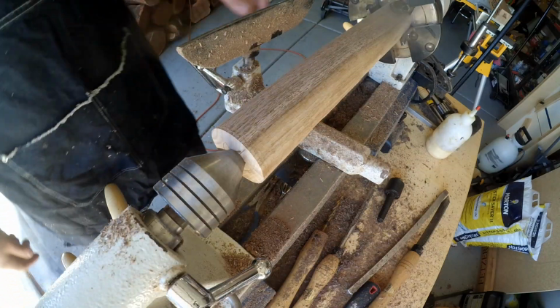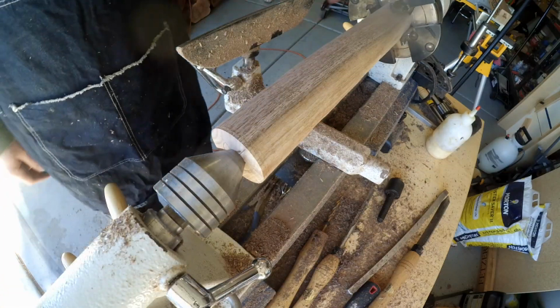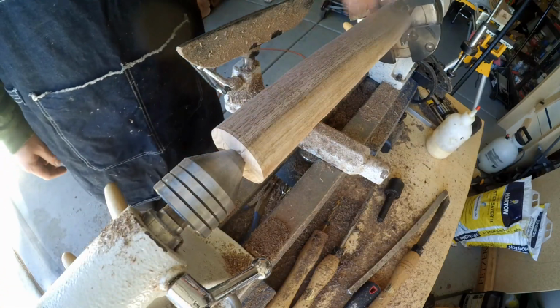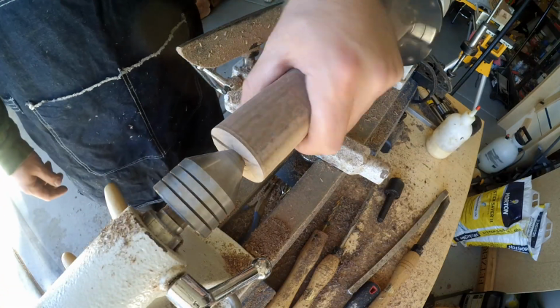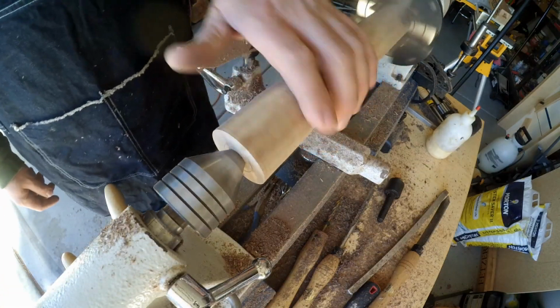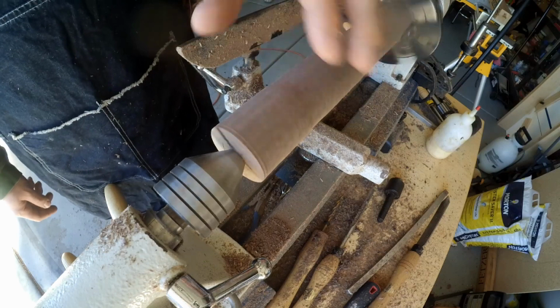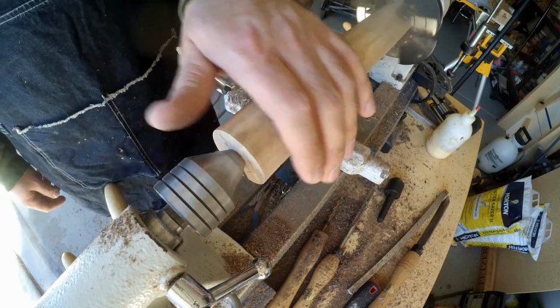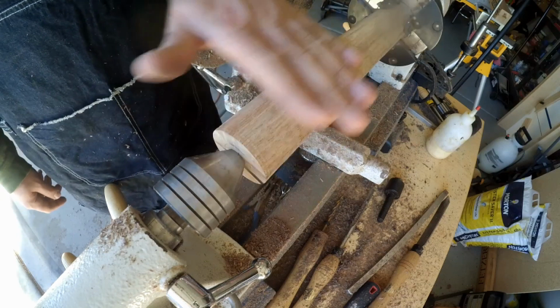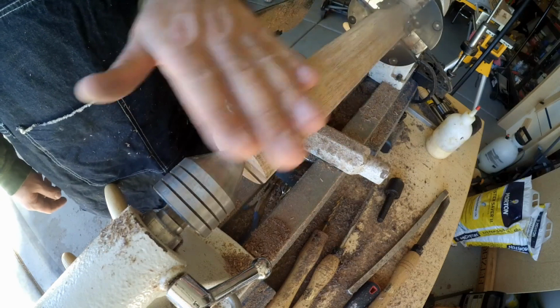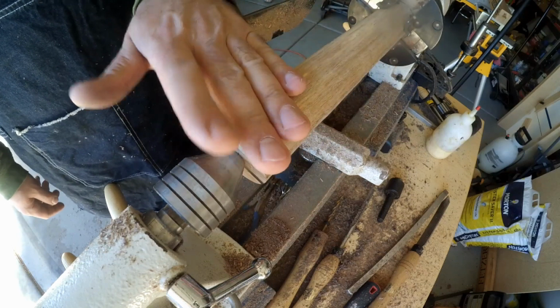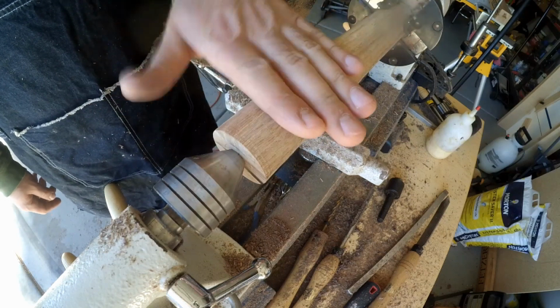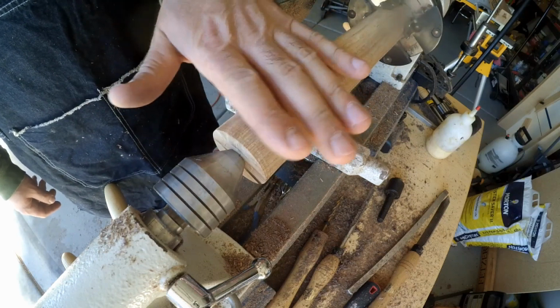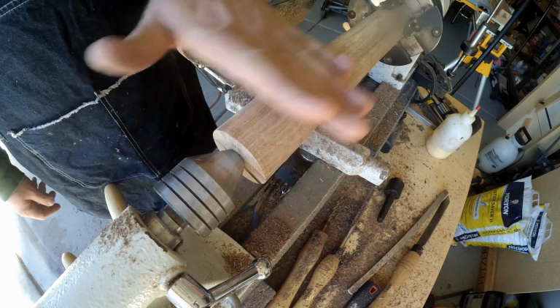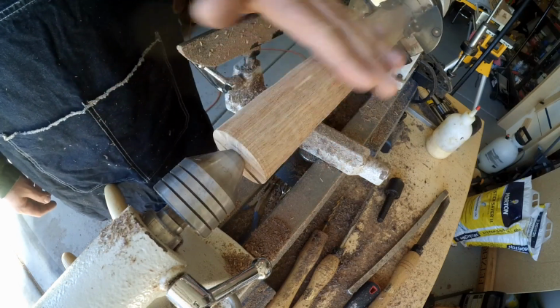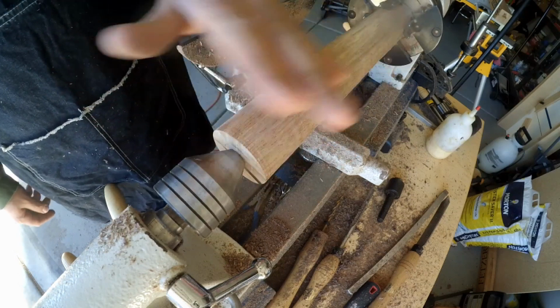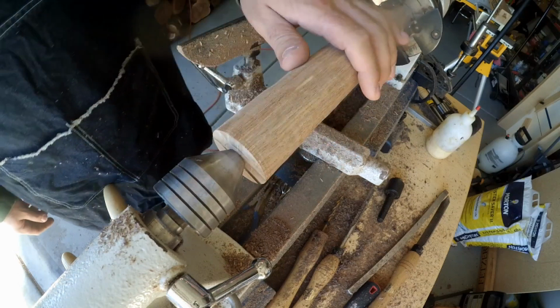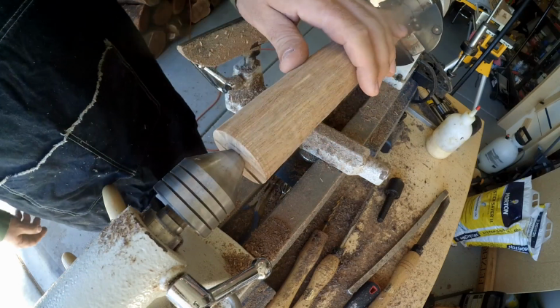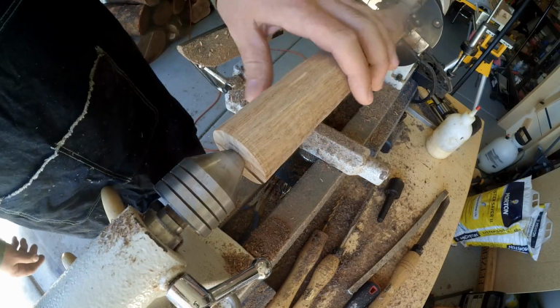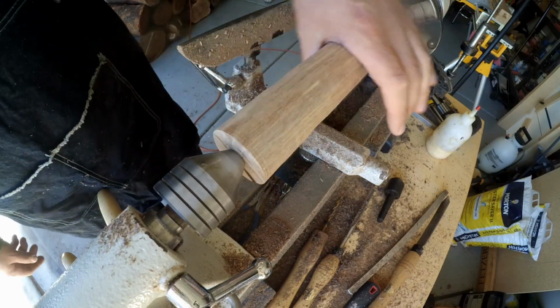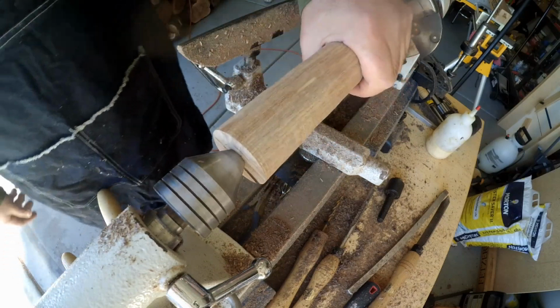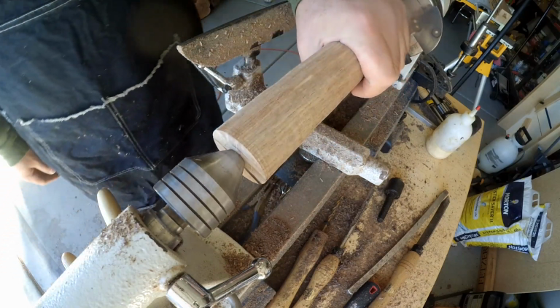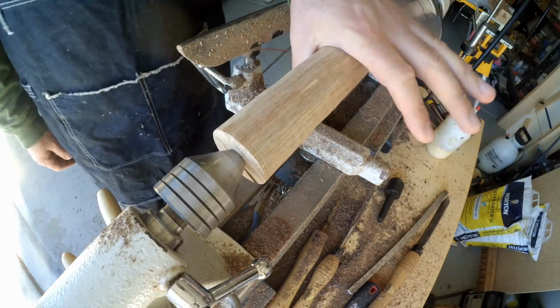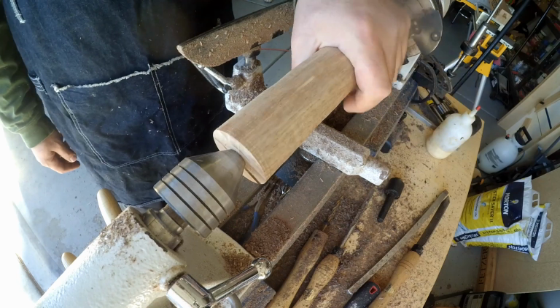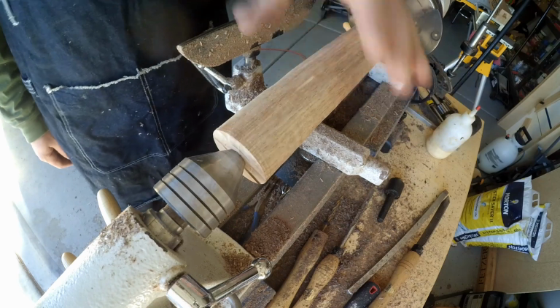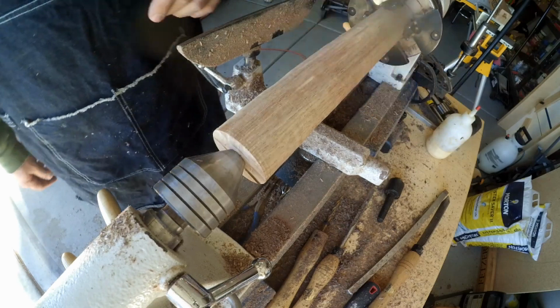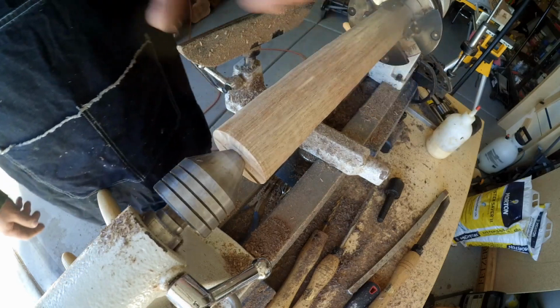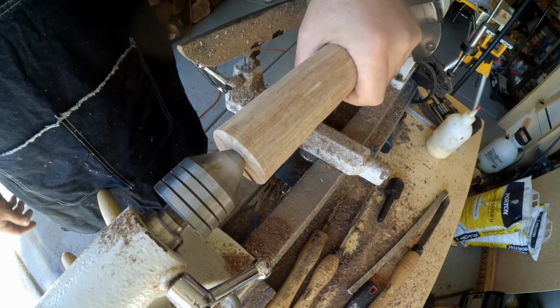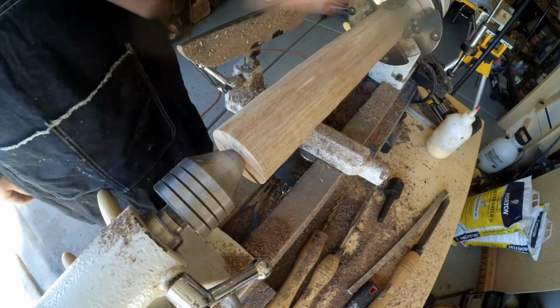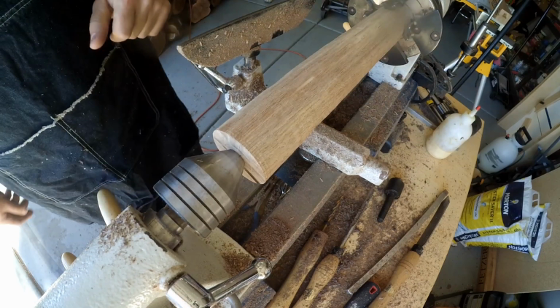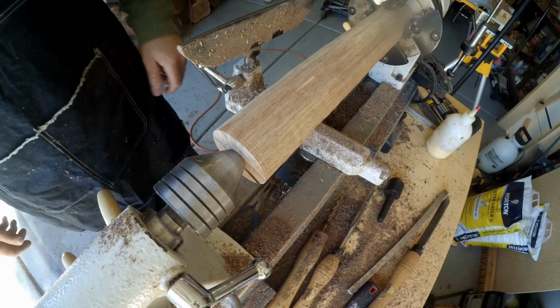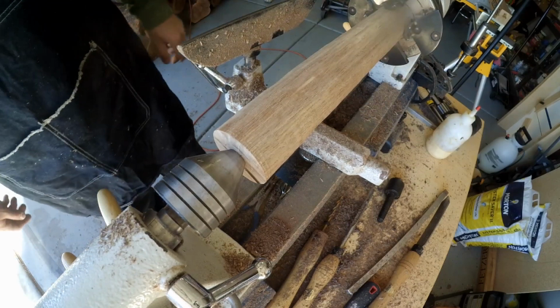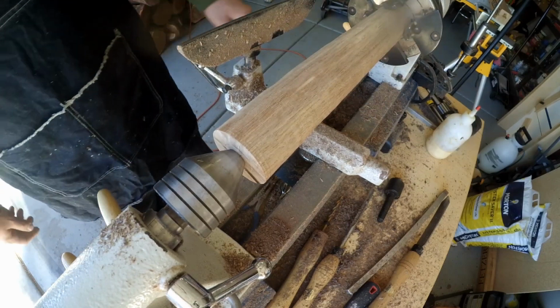Here we are, we're back between centers after drilling the hole and now I'm just going to do a real quick shaping of it — nothing fancy, just something I can hold onto.